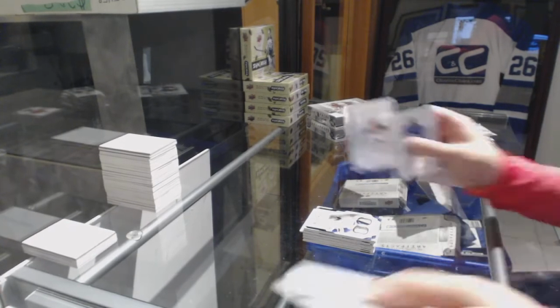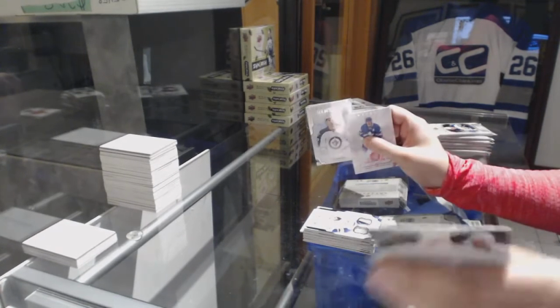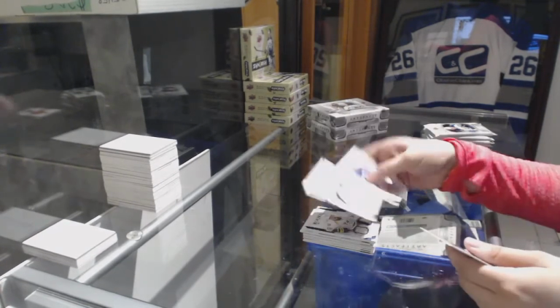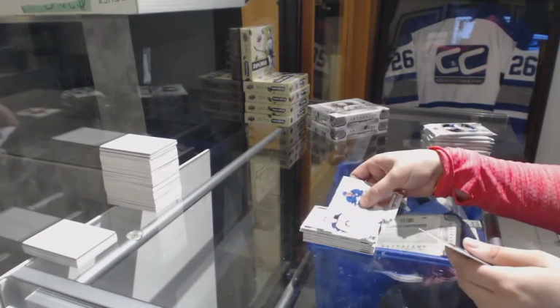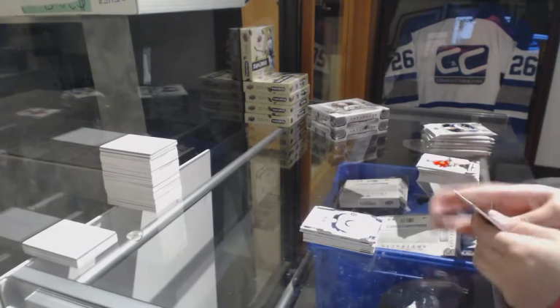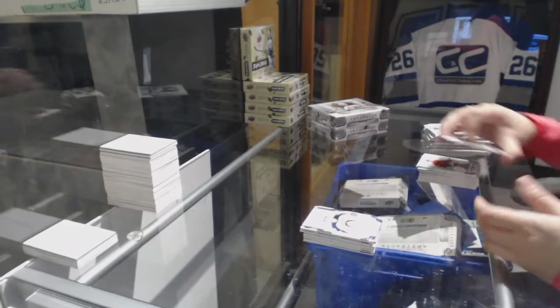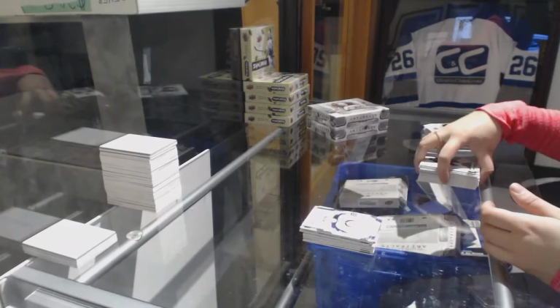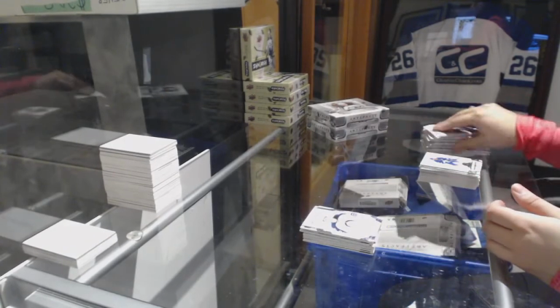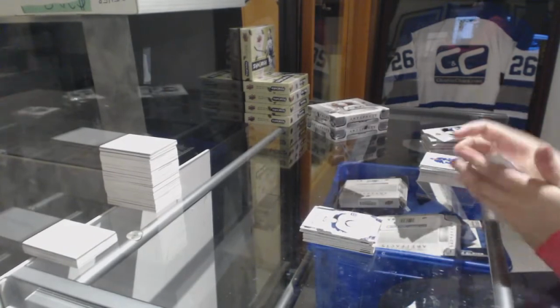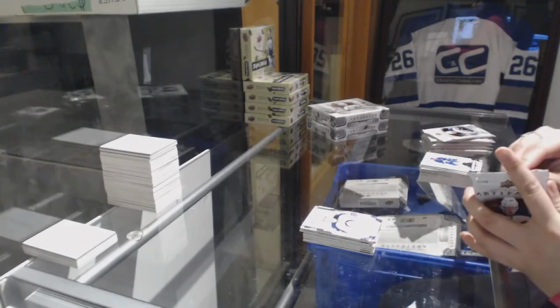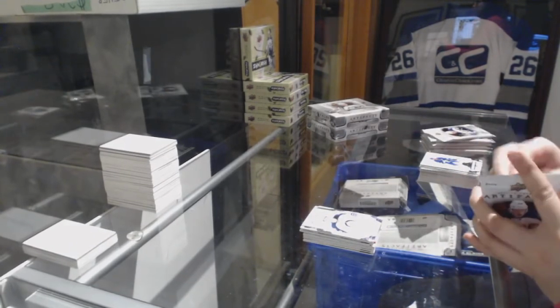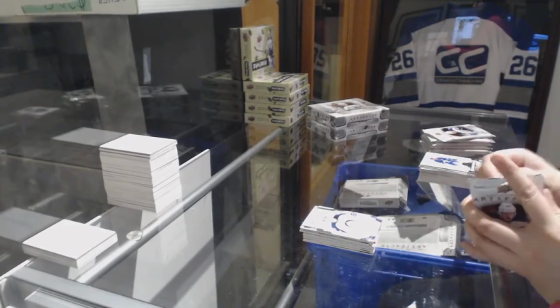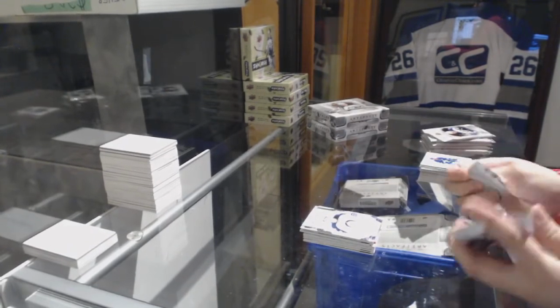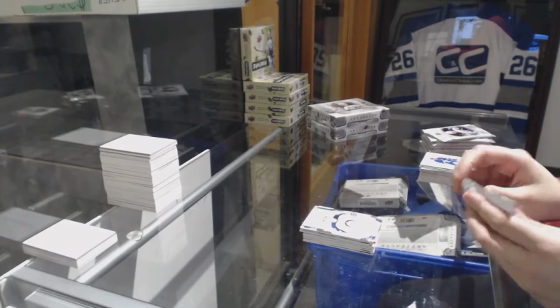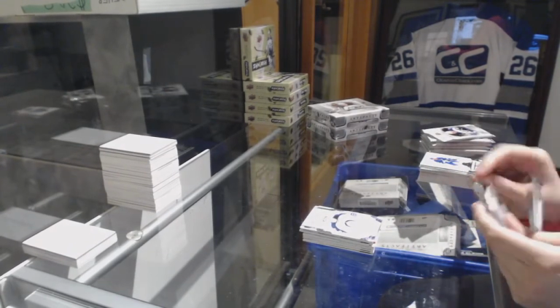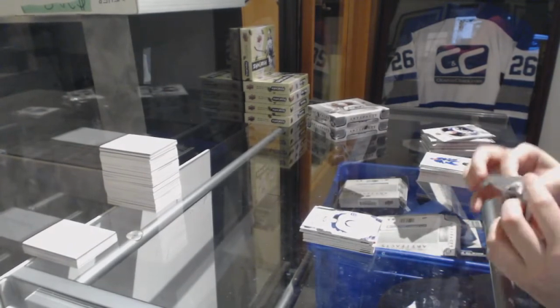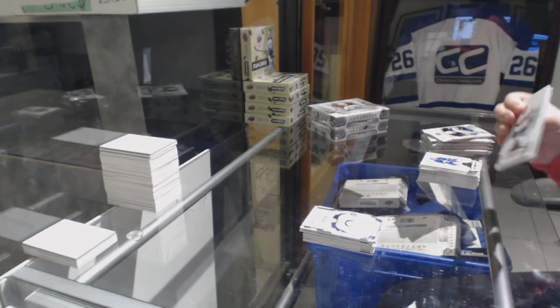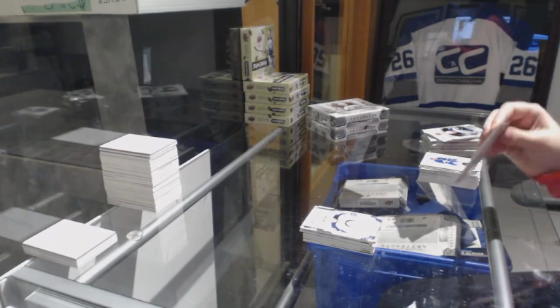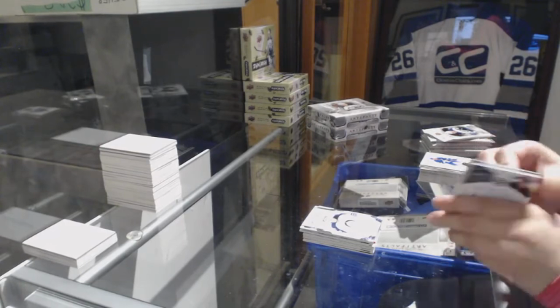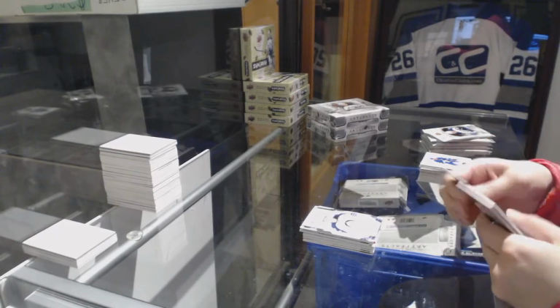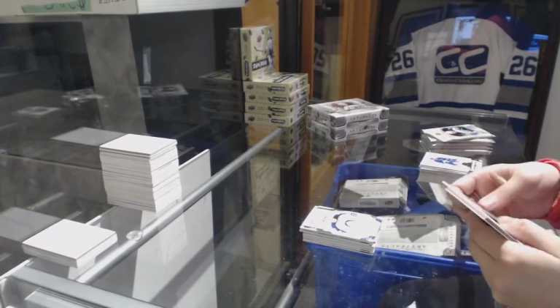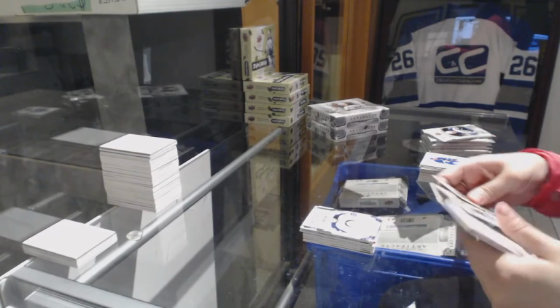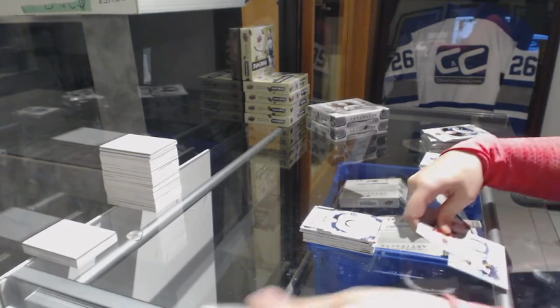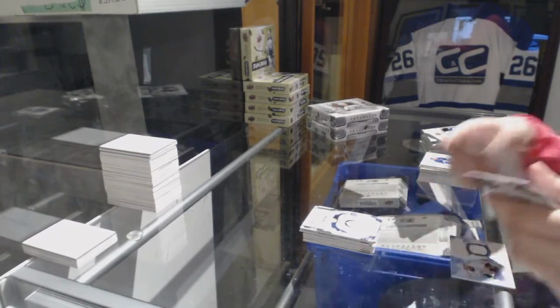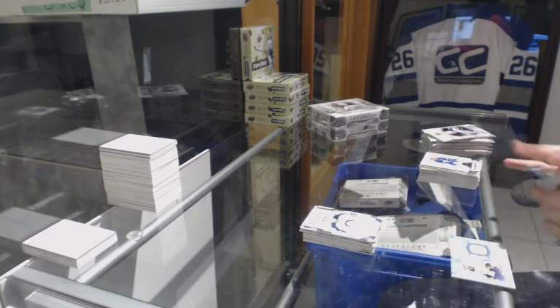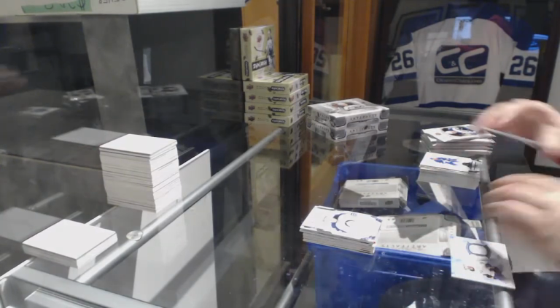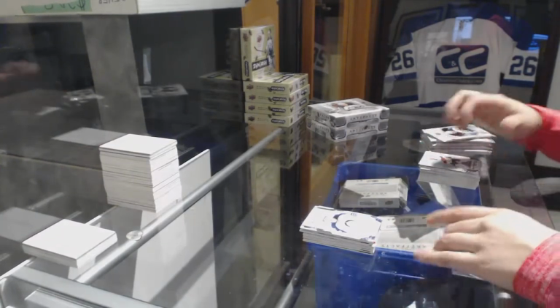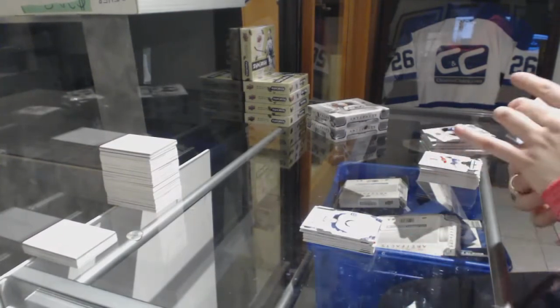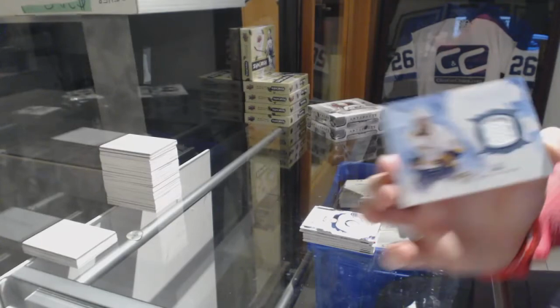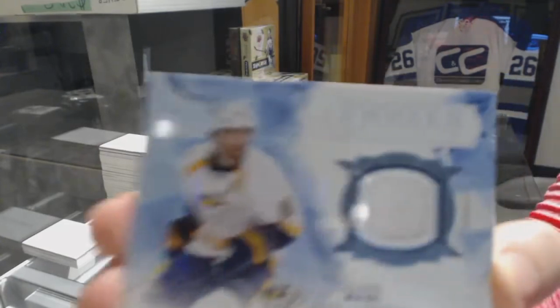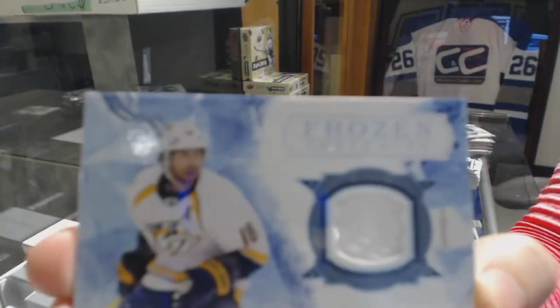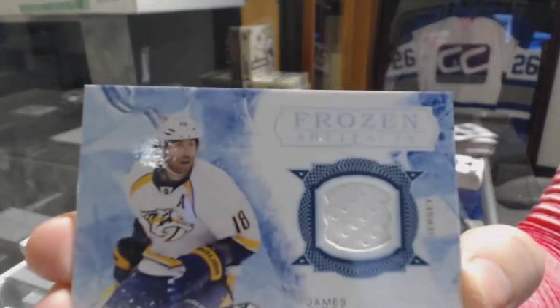Rookie numbered to 999 for the Winnipeg Jets, Jack Roslovic. A Frozen Artifacts jersey for the Nashville Predators, James Neal.